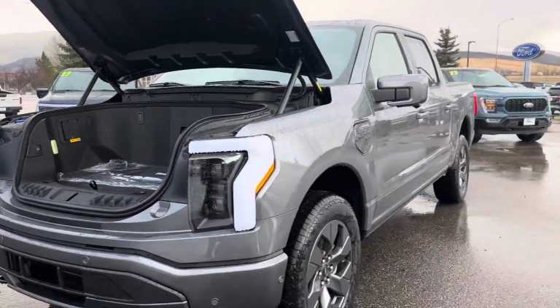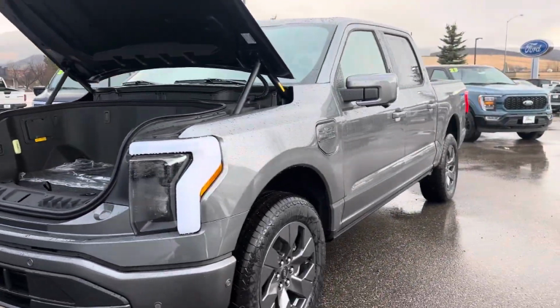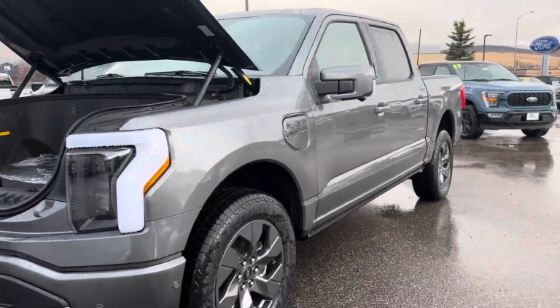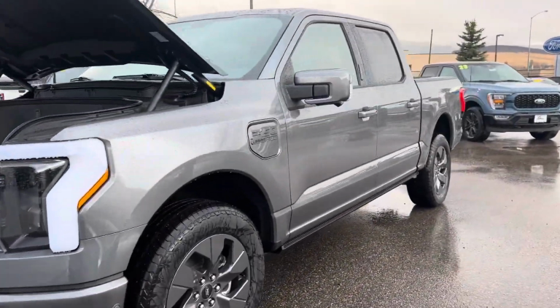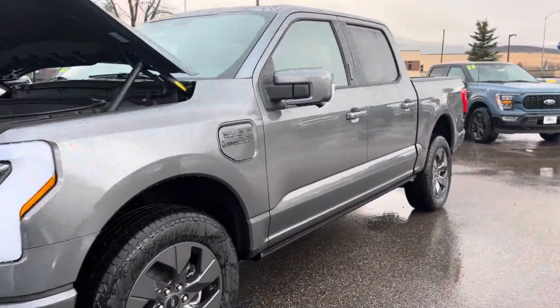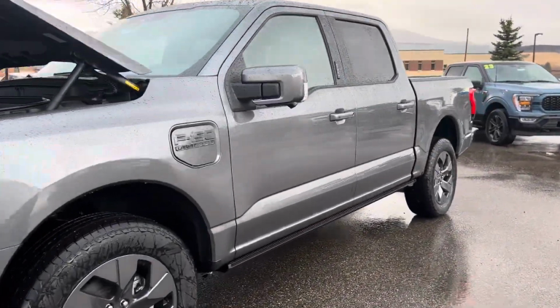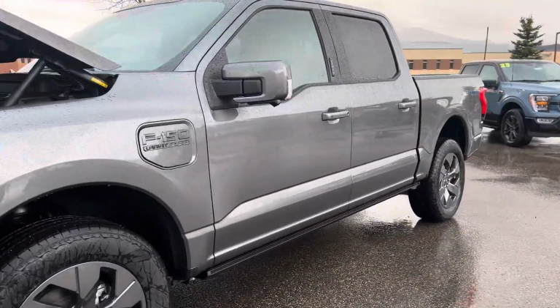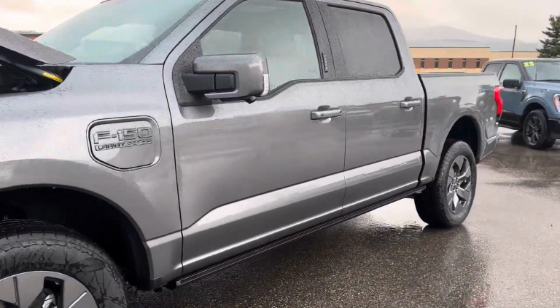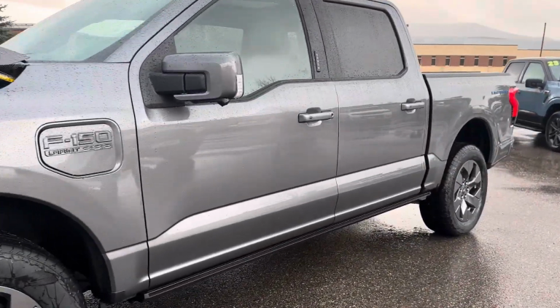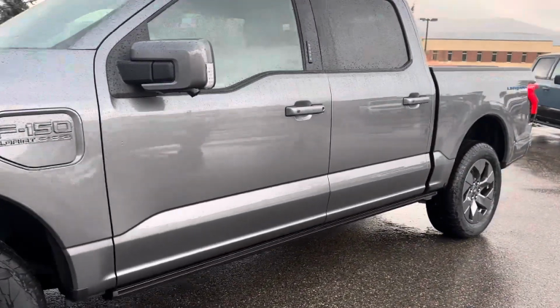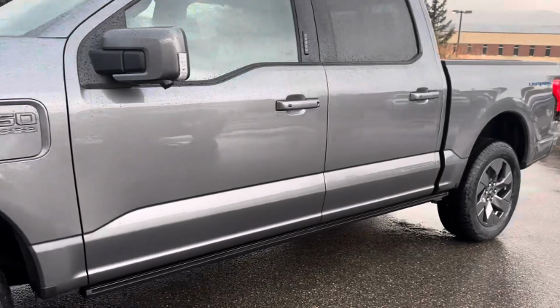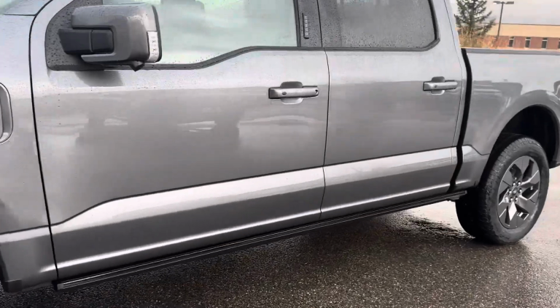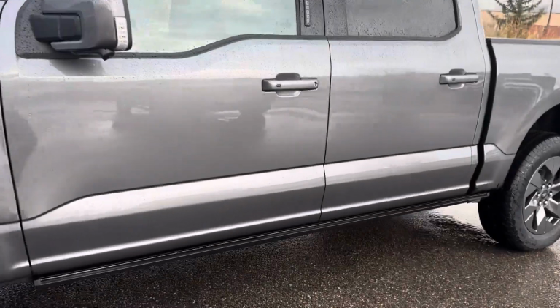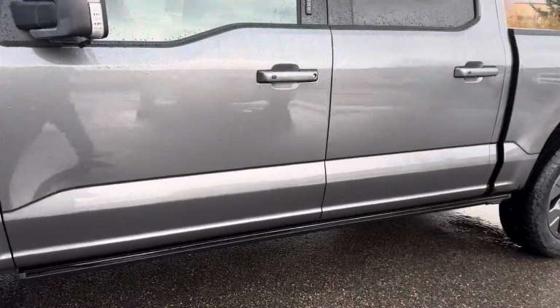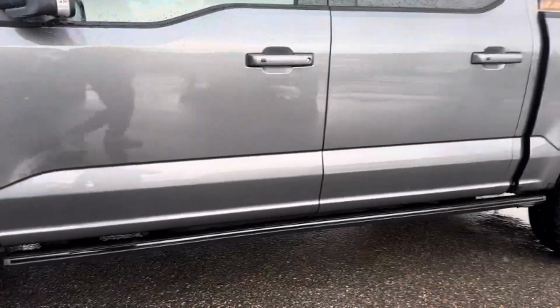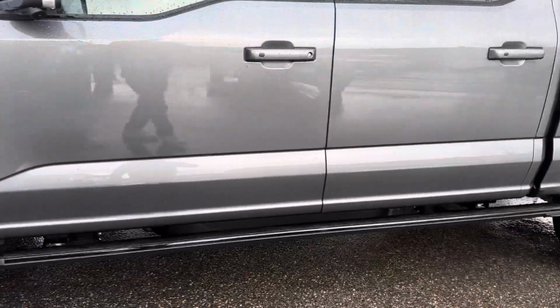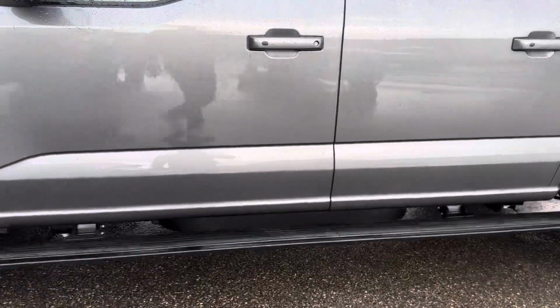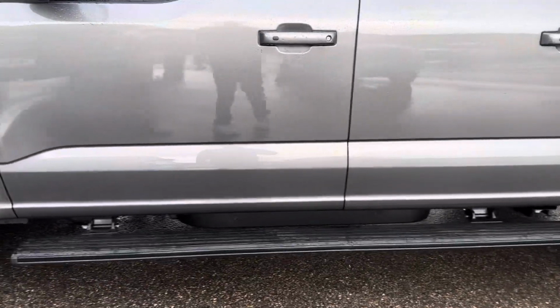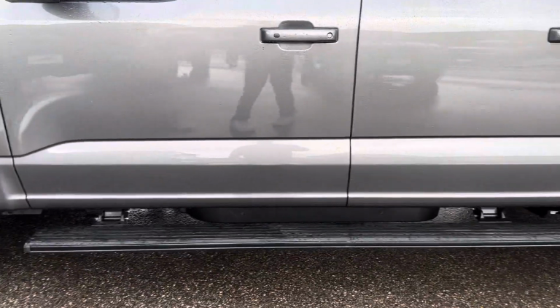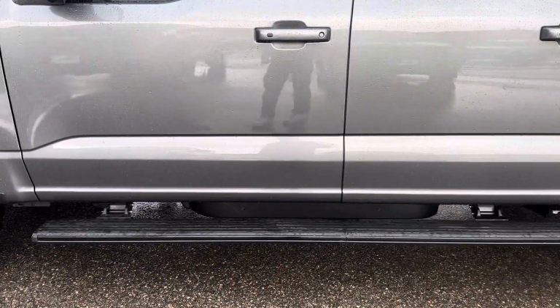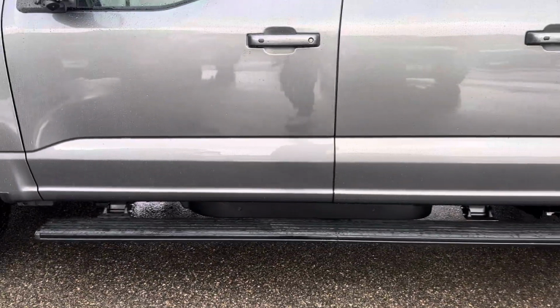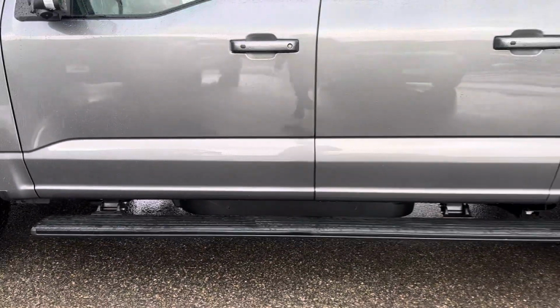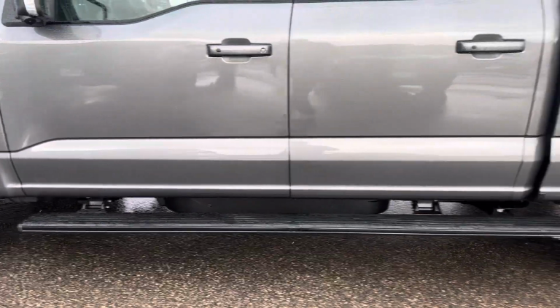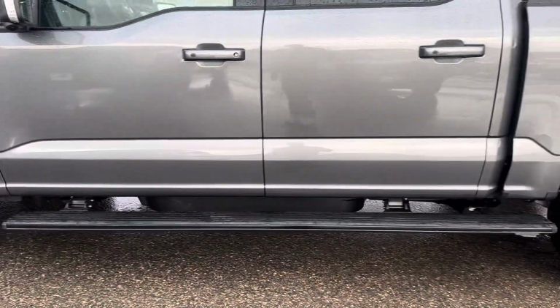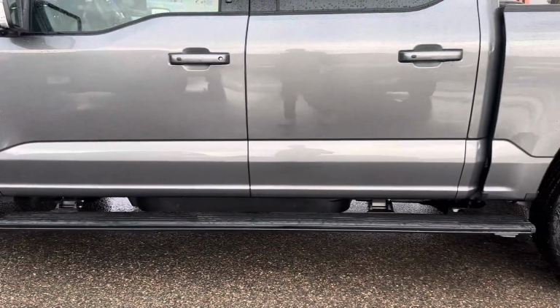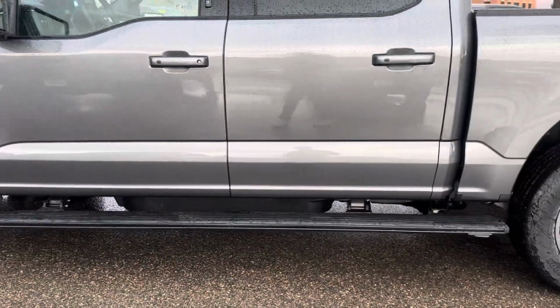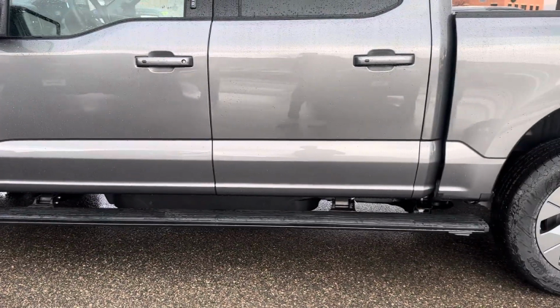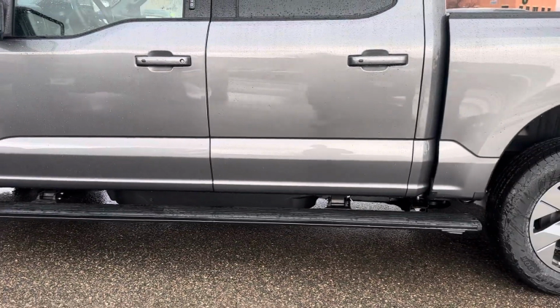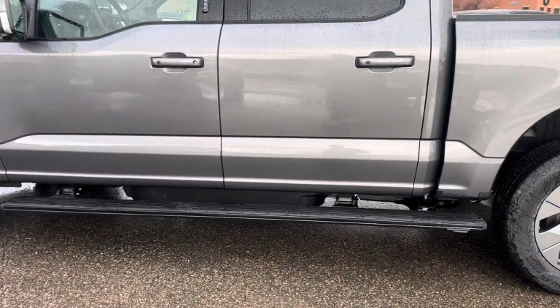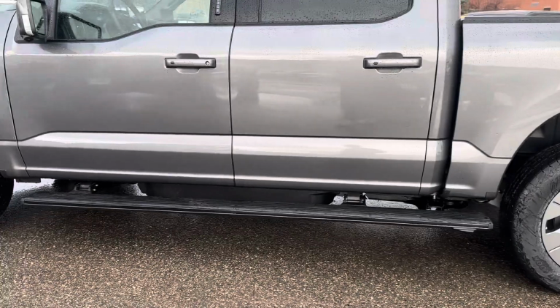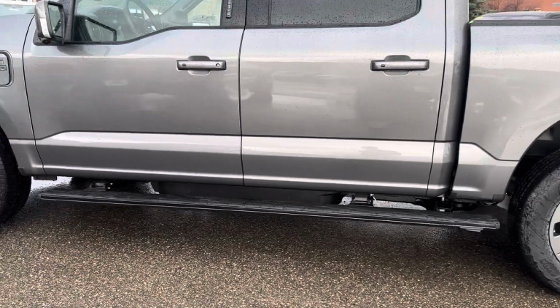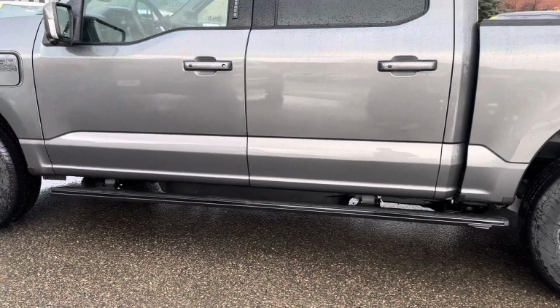Now last night you asked about the power deployable steps. There they are, folding down. I'll lock it, you'll see them fold back up.